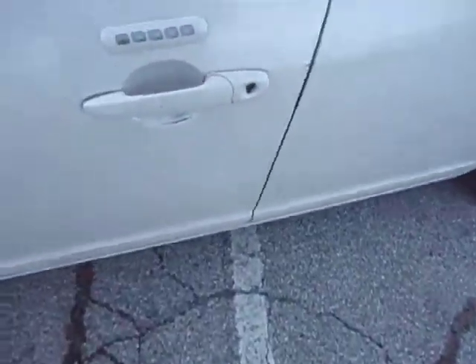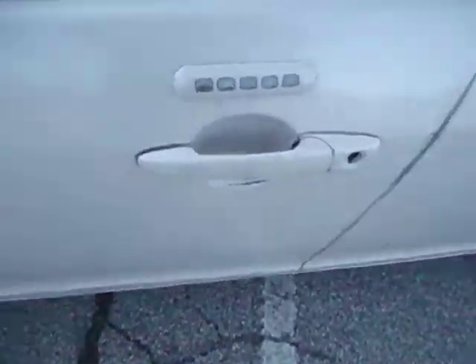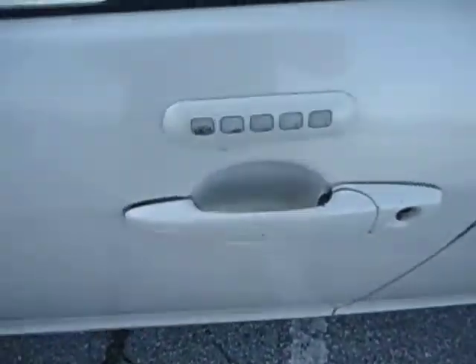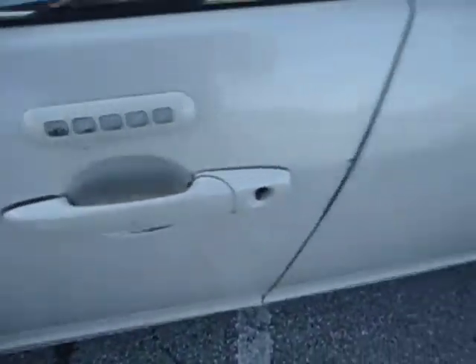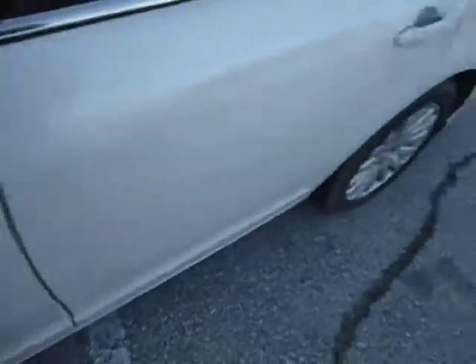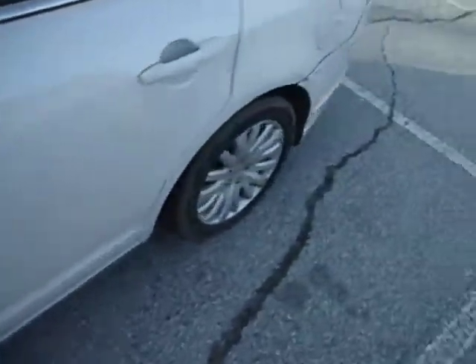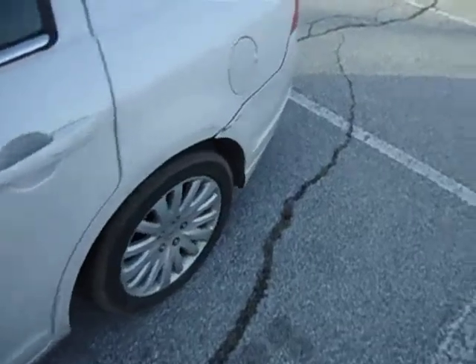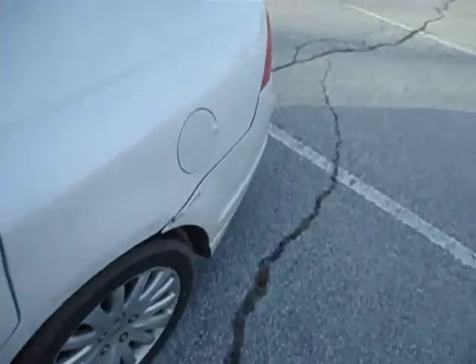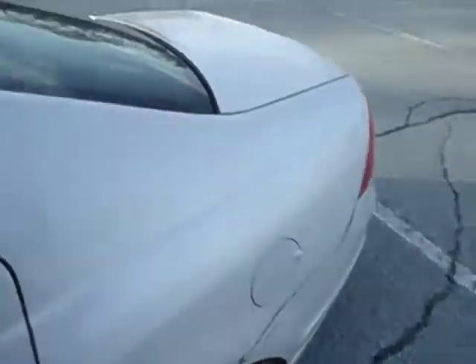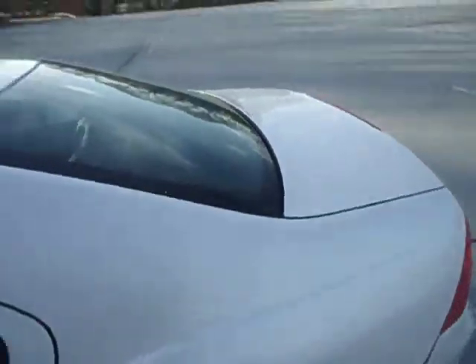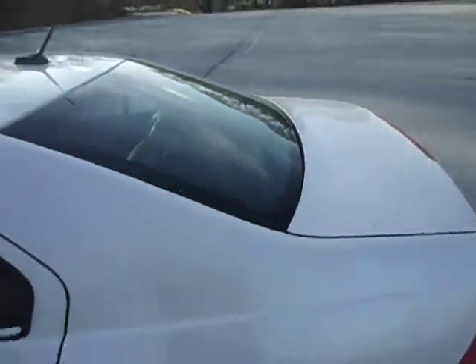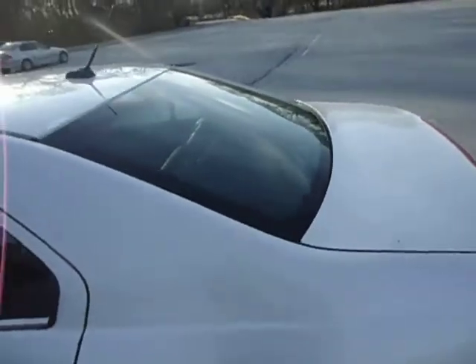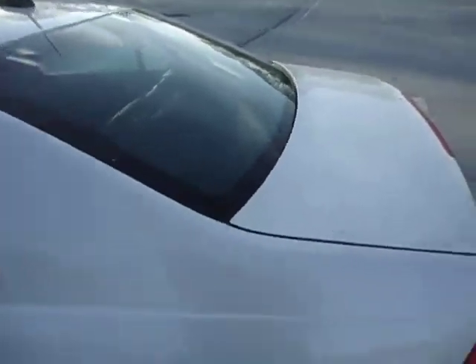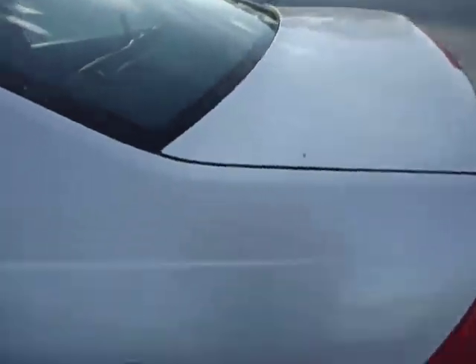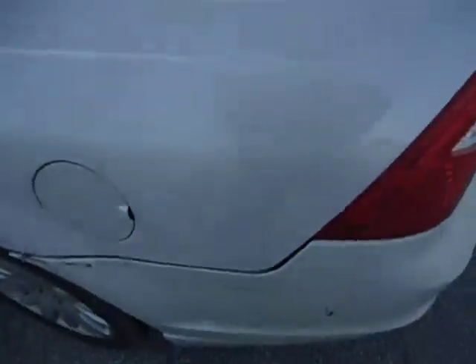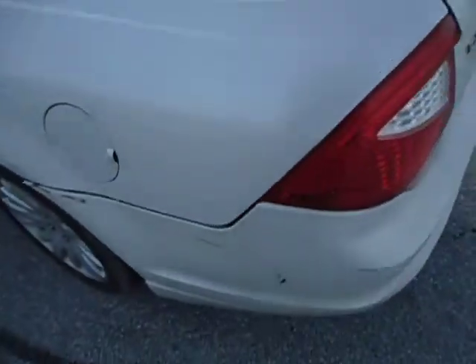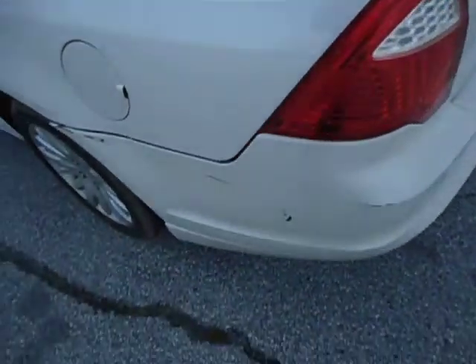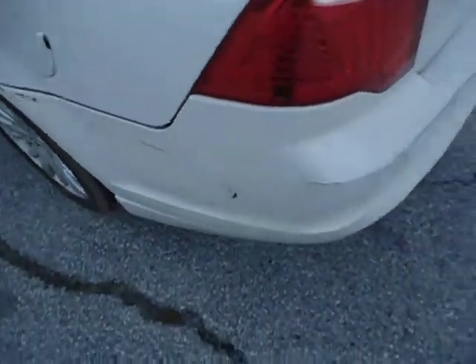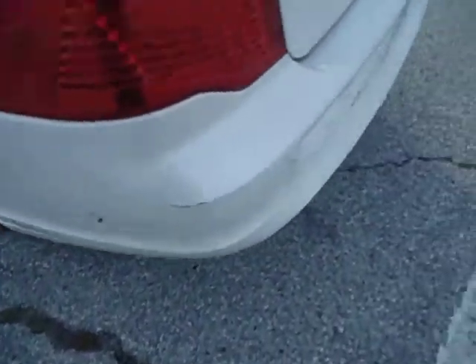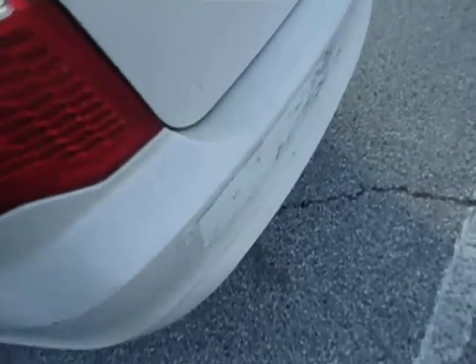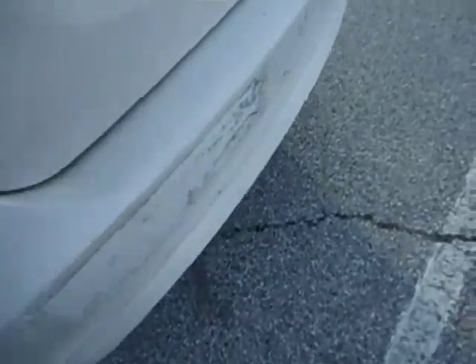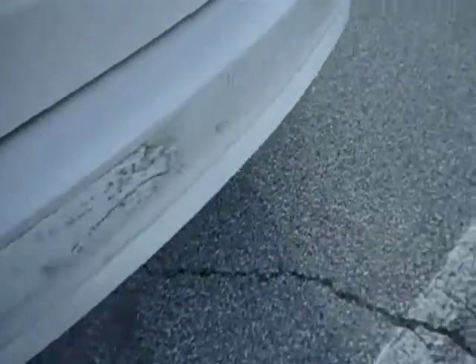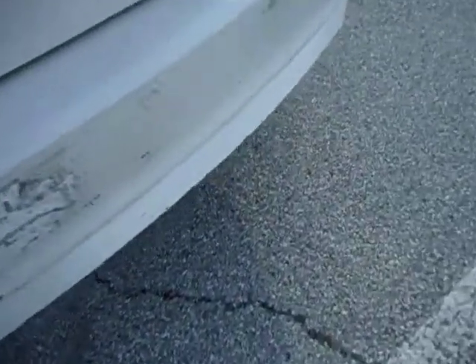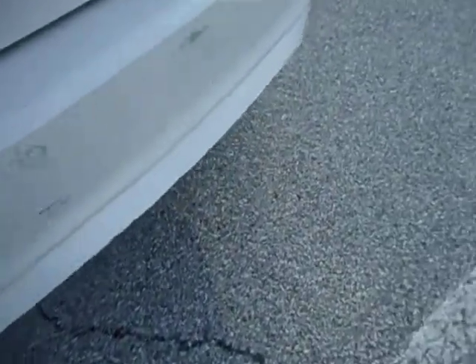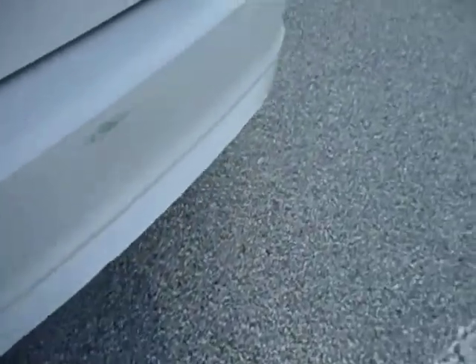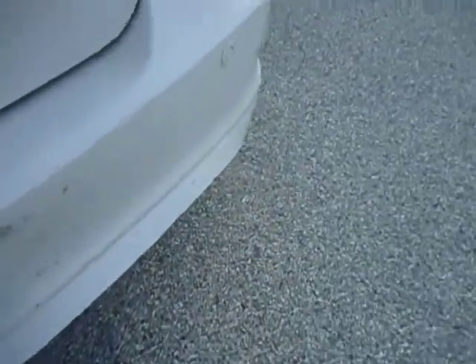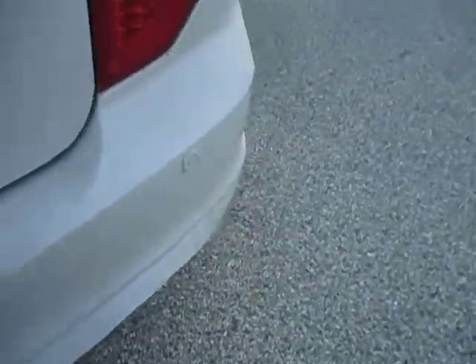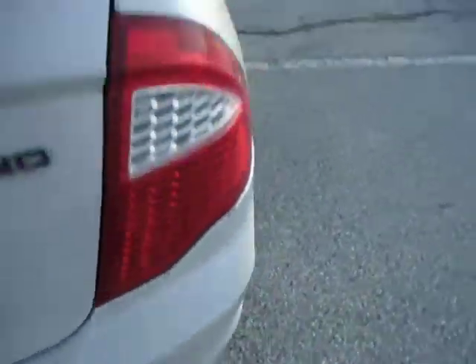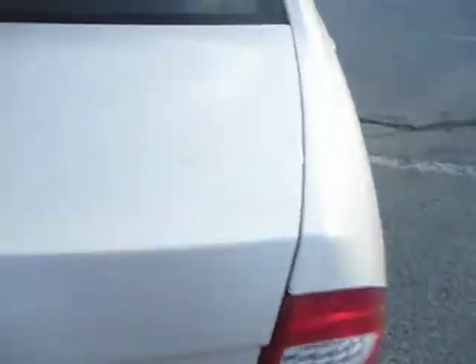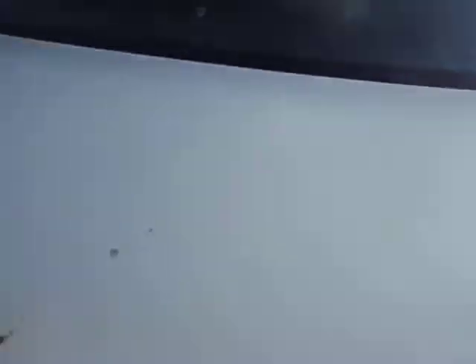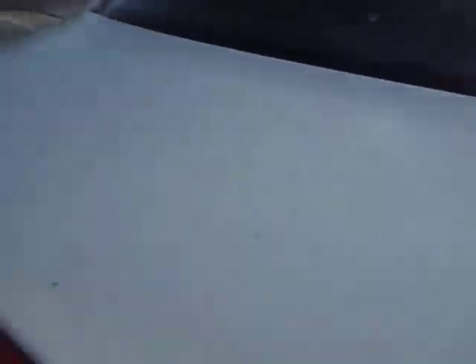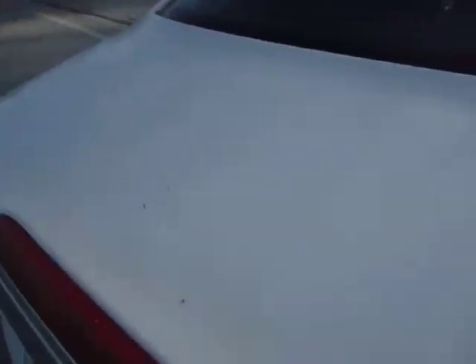I have a keyless entry pad which works, as well as the keyless remote. The rear bumper is not too bad — it does have some chips on it. No holes in the trunk lid.